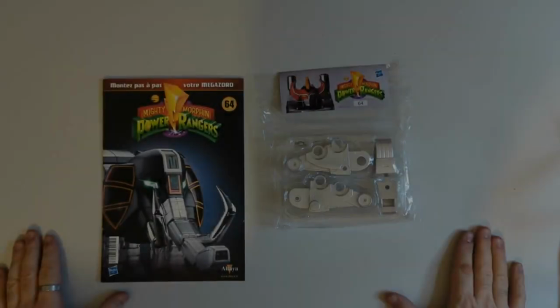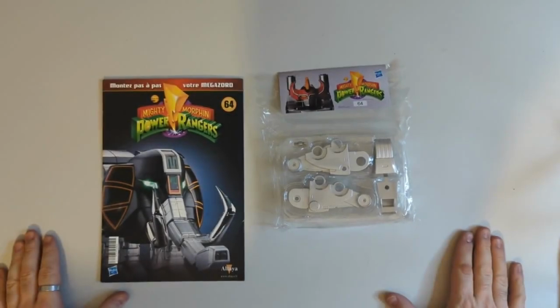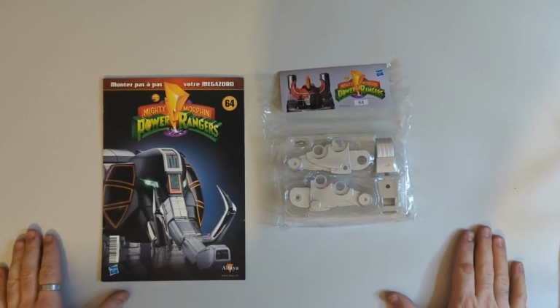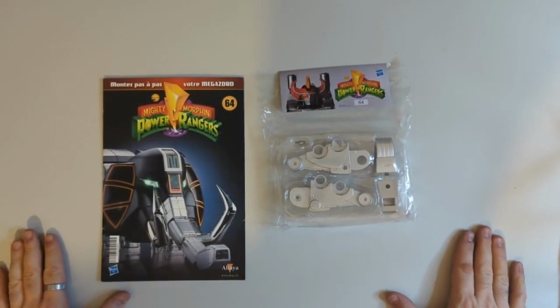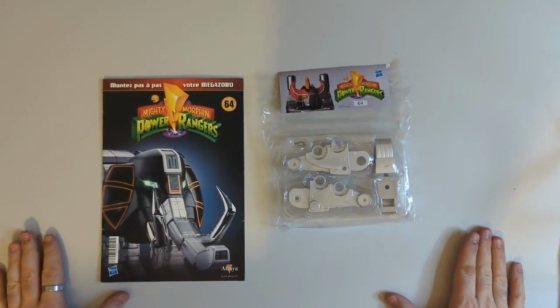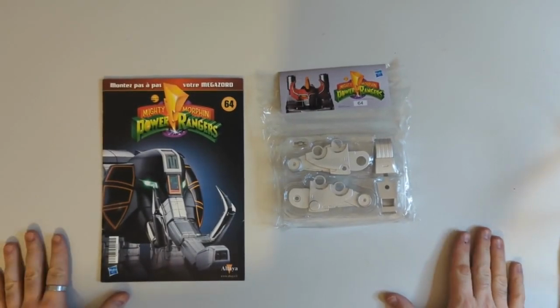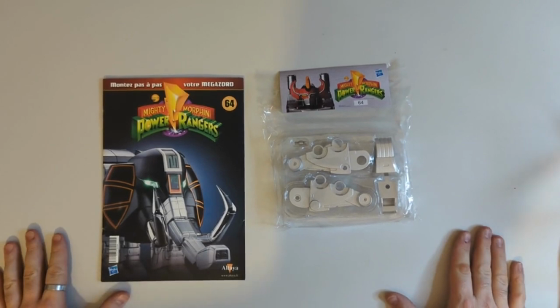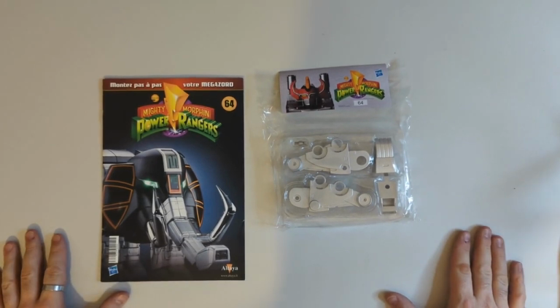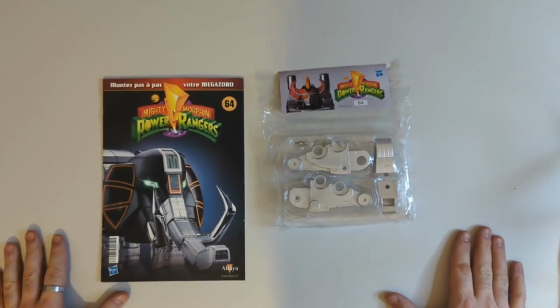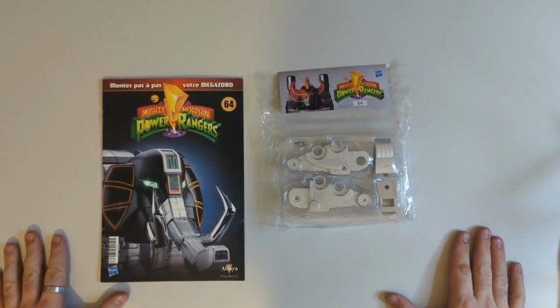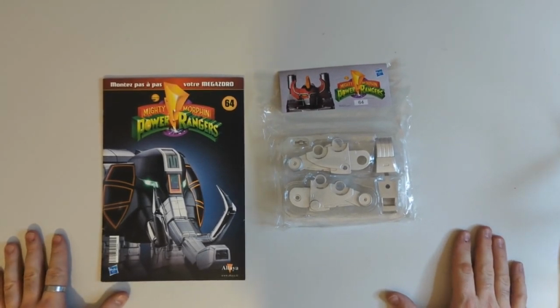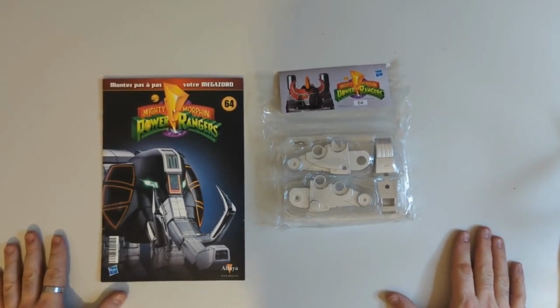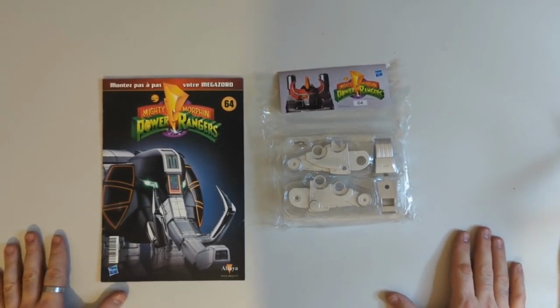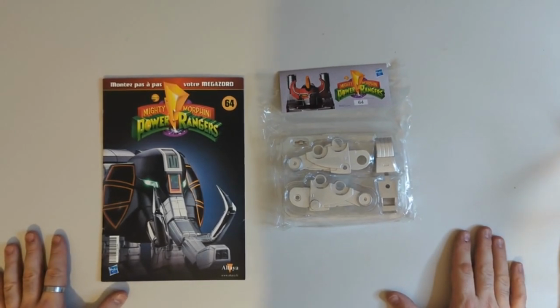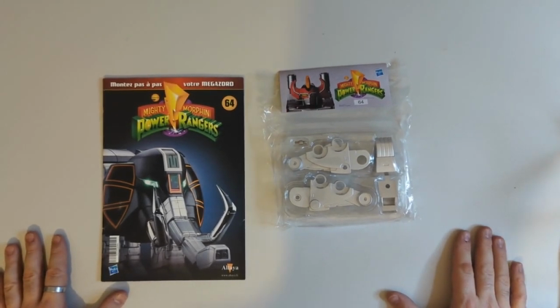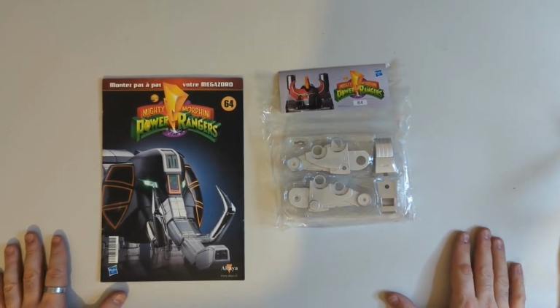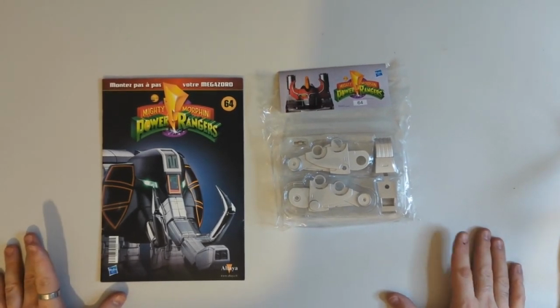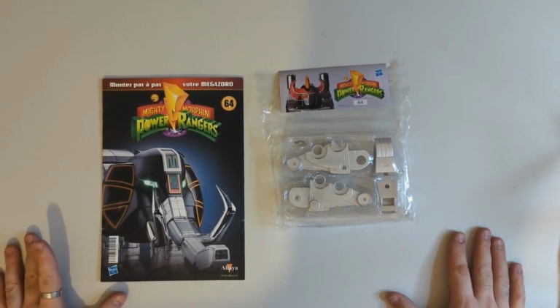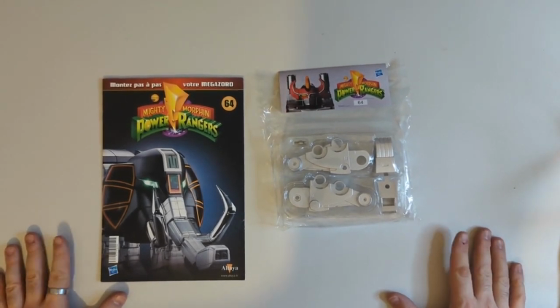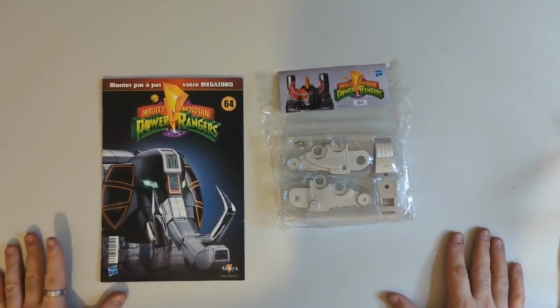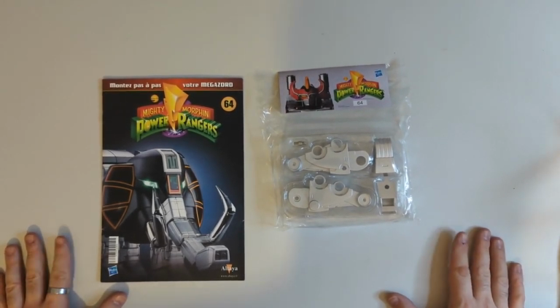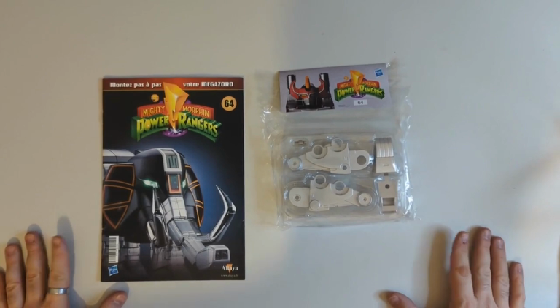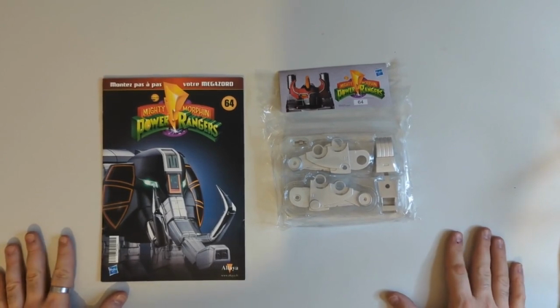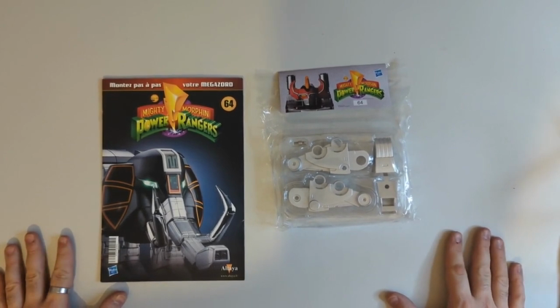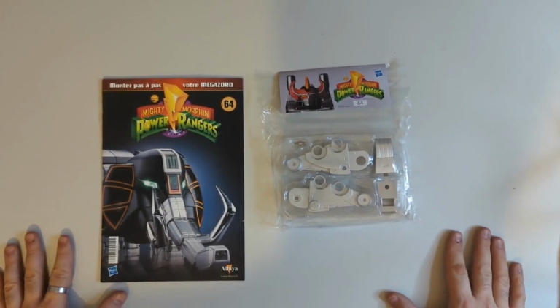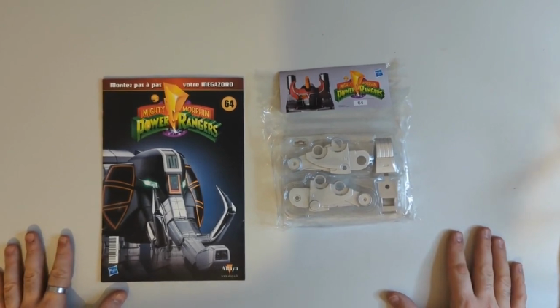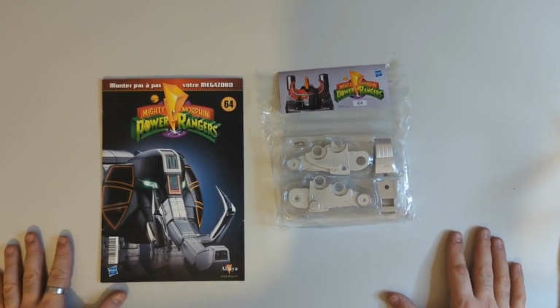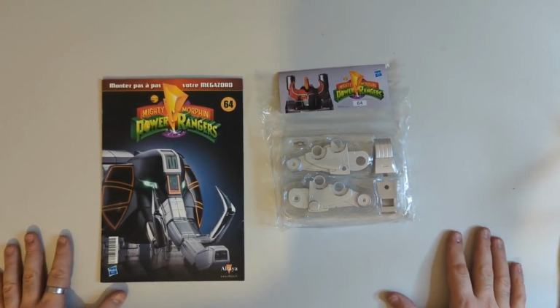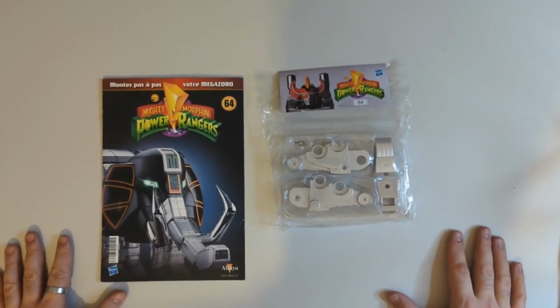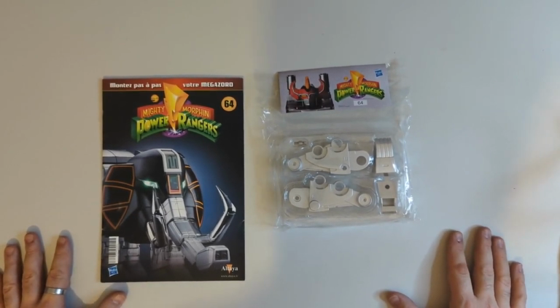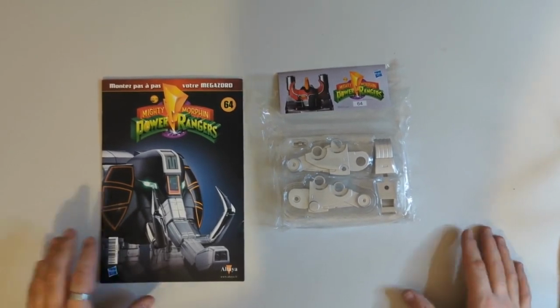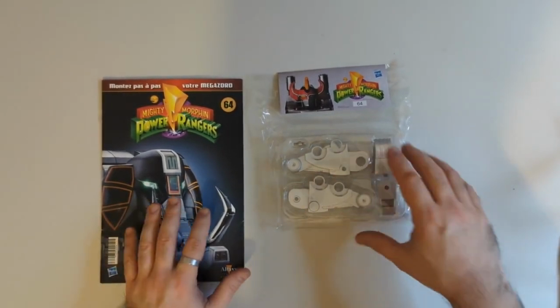Hello everyone, welcome to Mike Muses Megazords. Today's video is issue 64 of the Altair Megazord build and we're going to be starting work on the back legs of the Sabertooth Tiger.